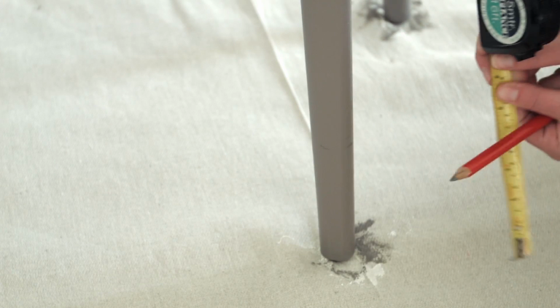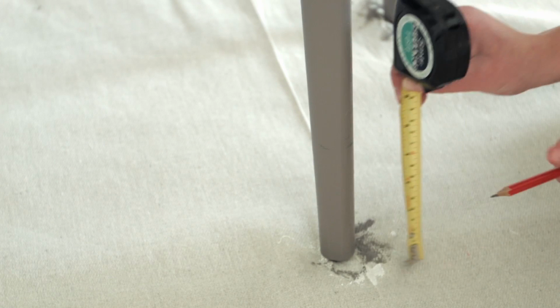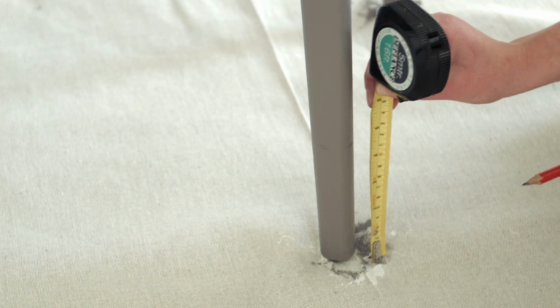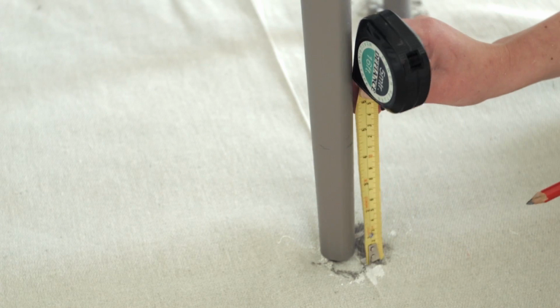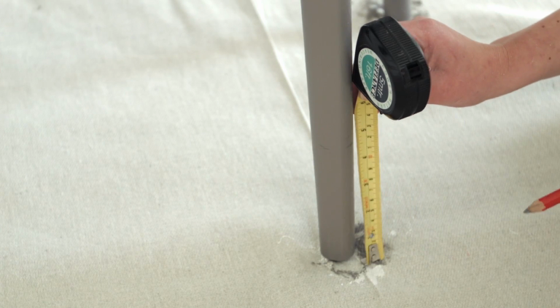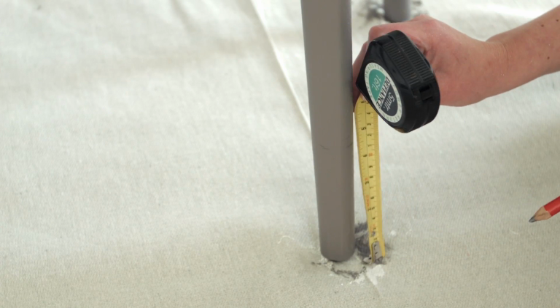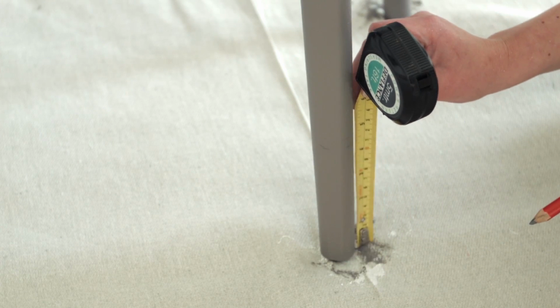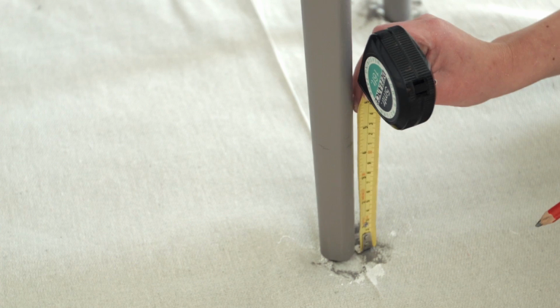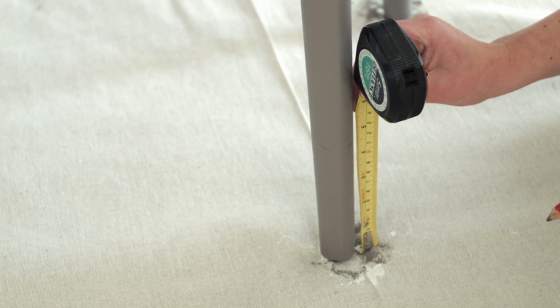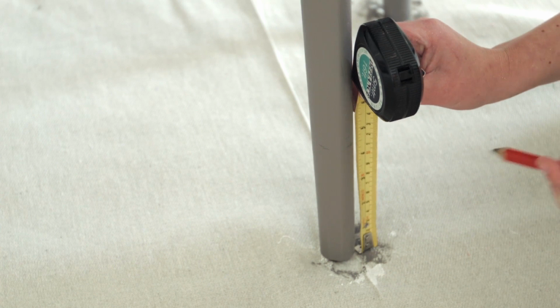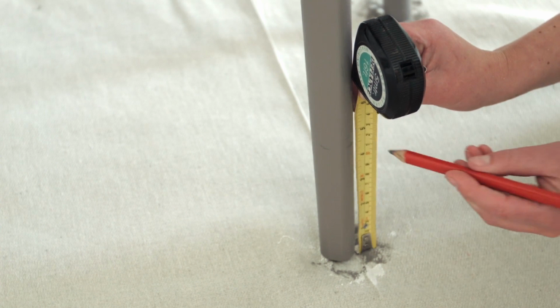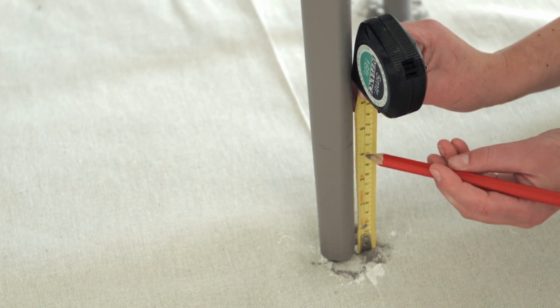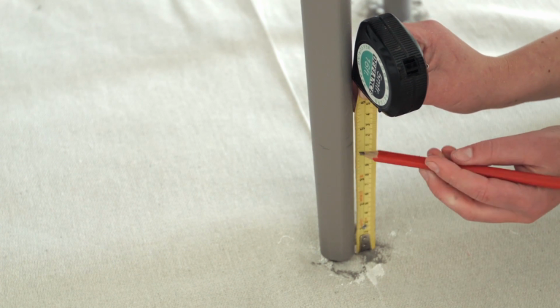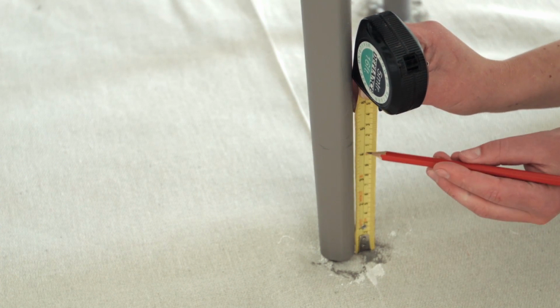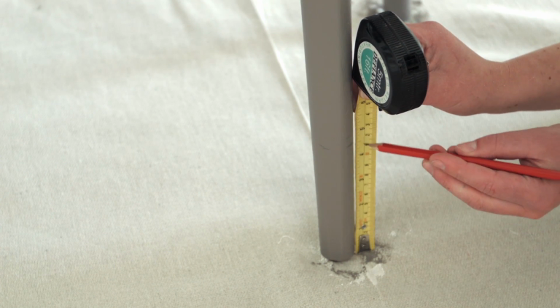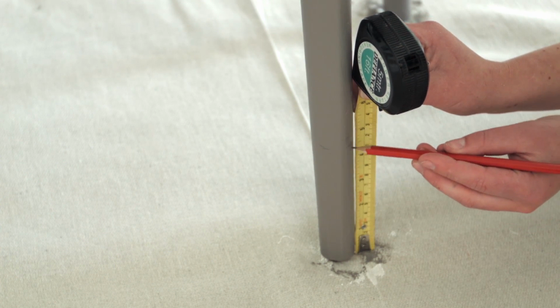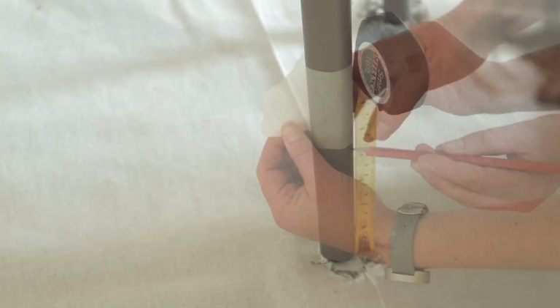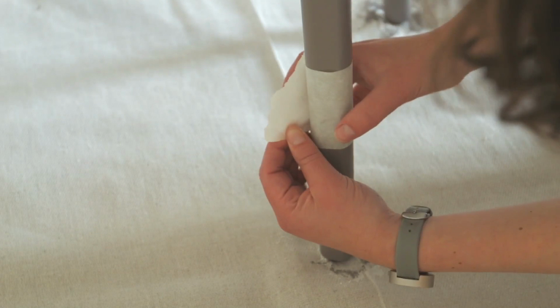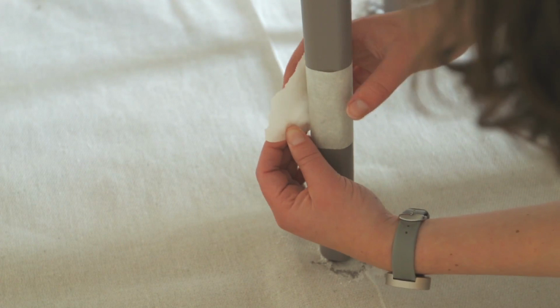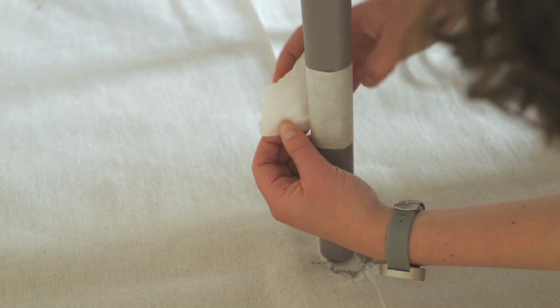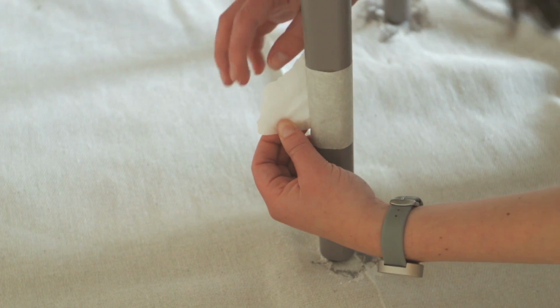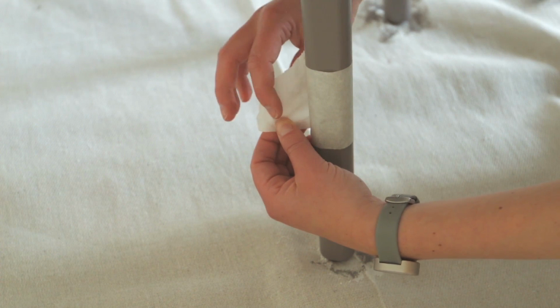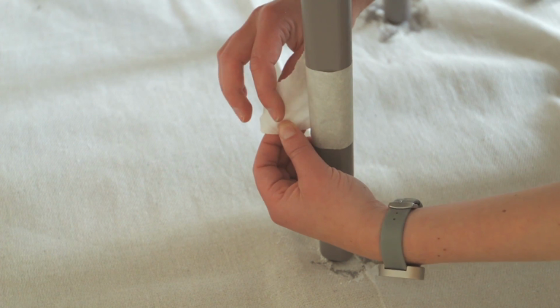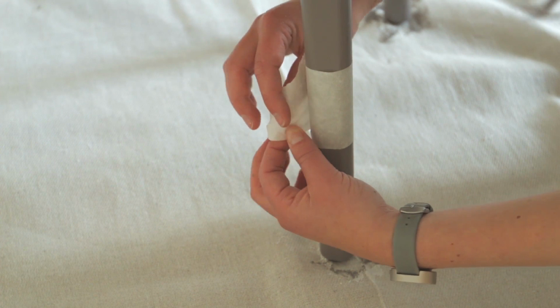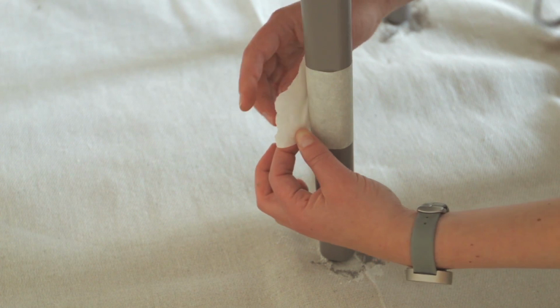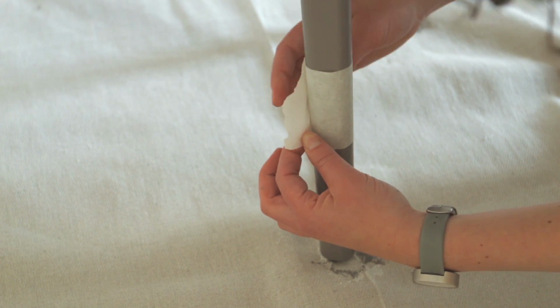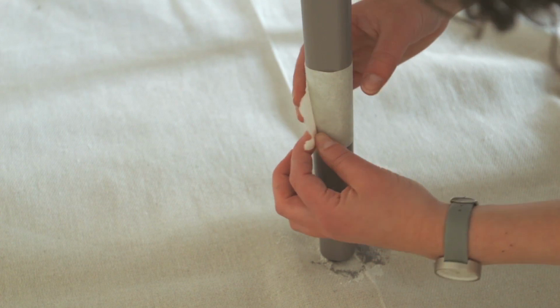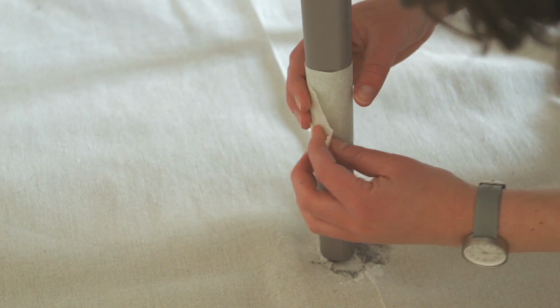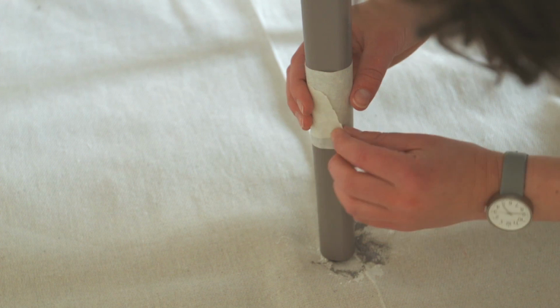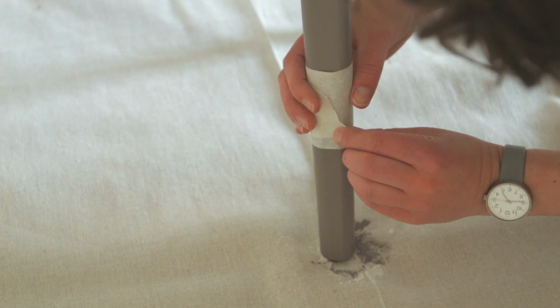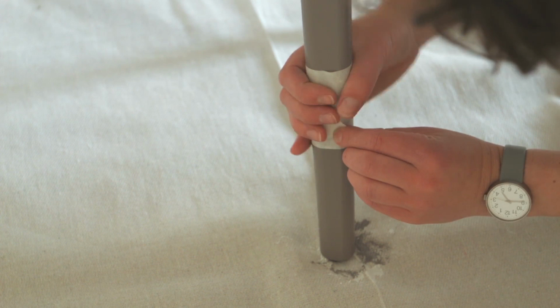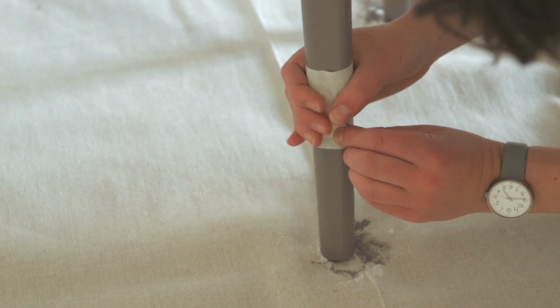Now for the dipped effect. Measure how high up the leg you want the effect to be, then put masking tape above the point you've measured to create a nice crisp line.